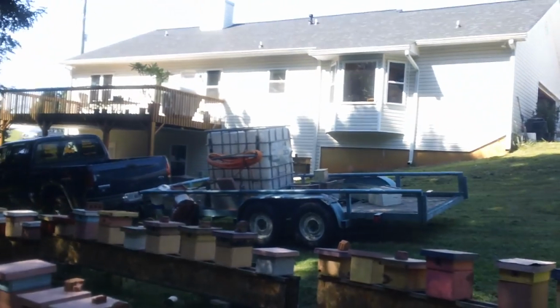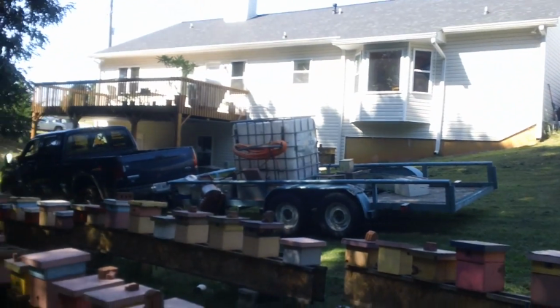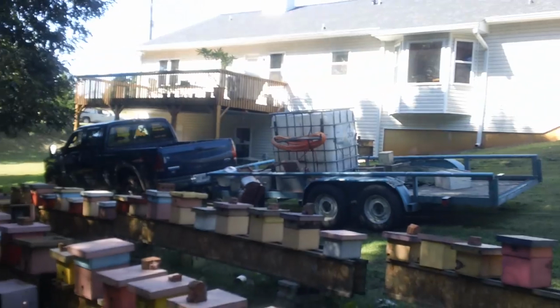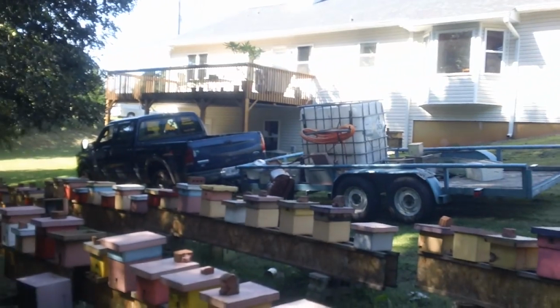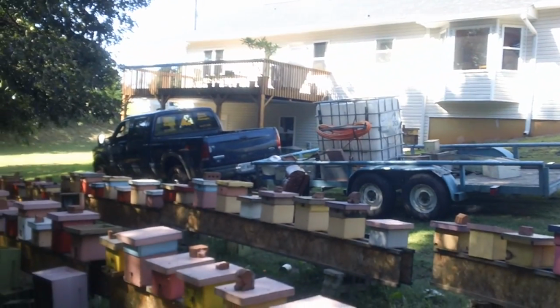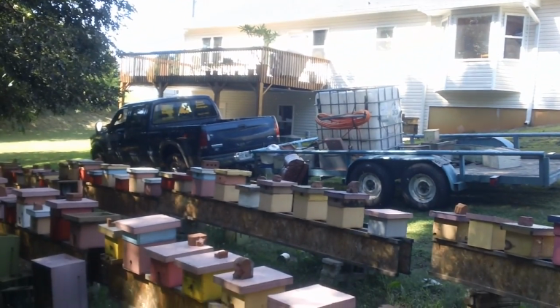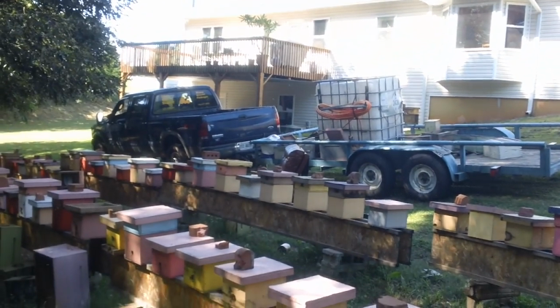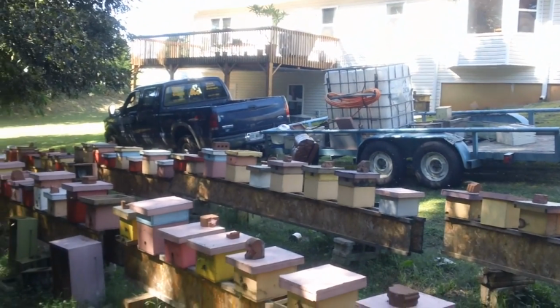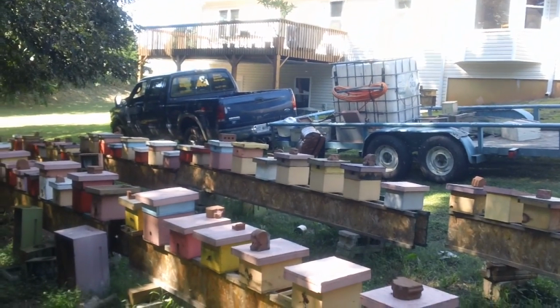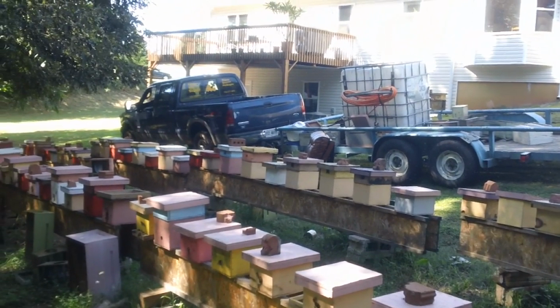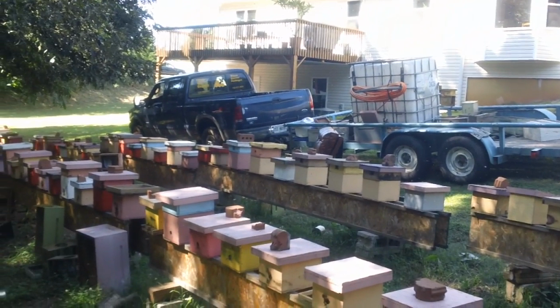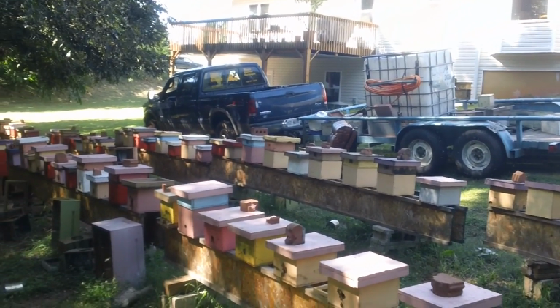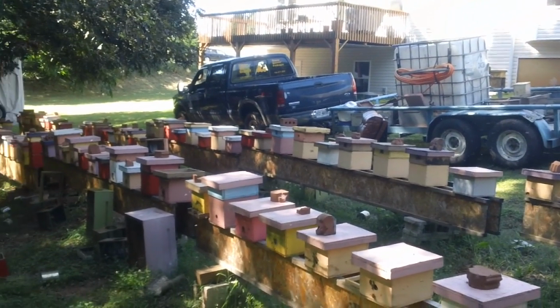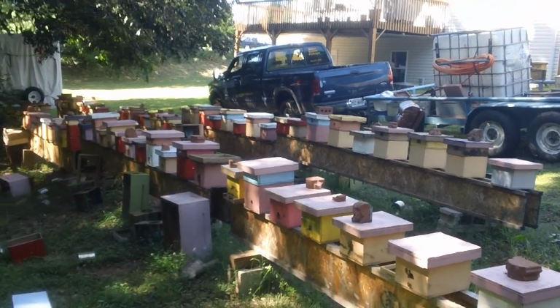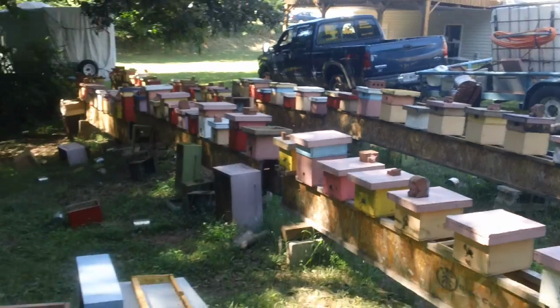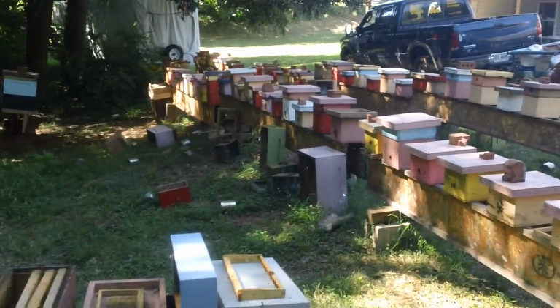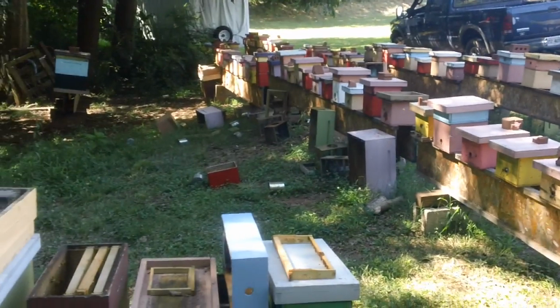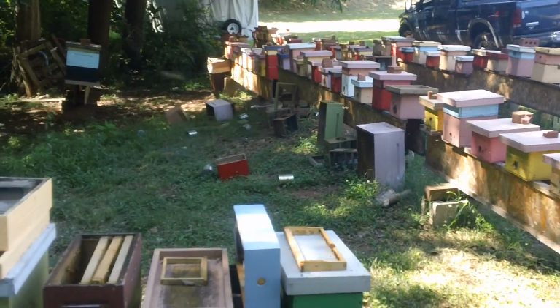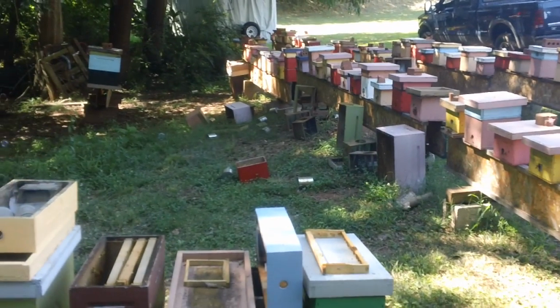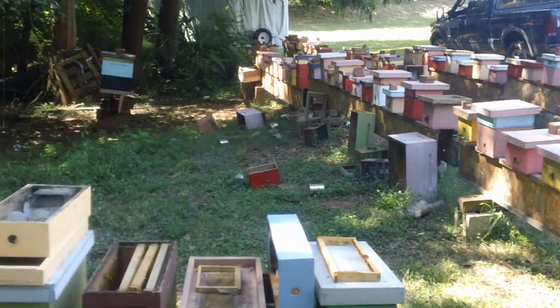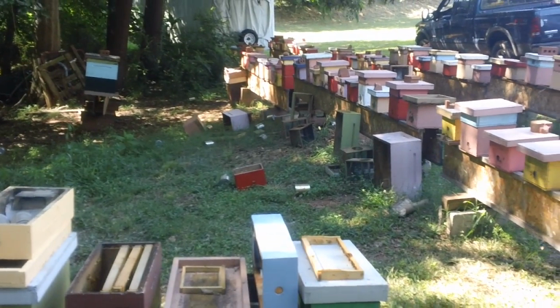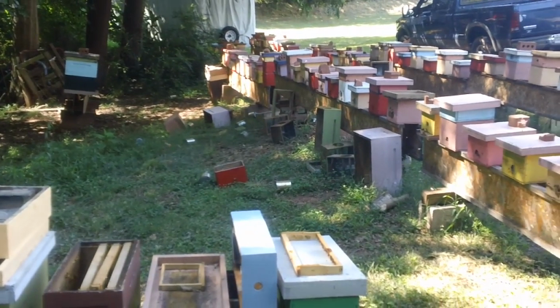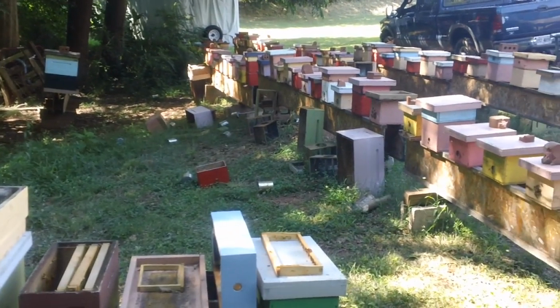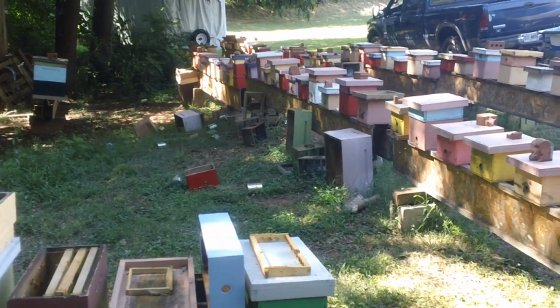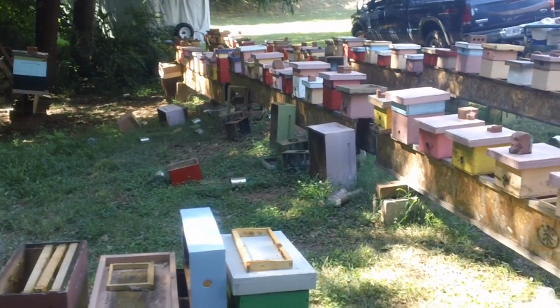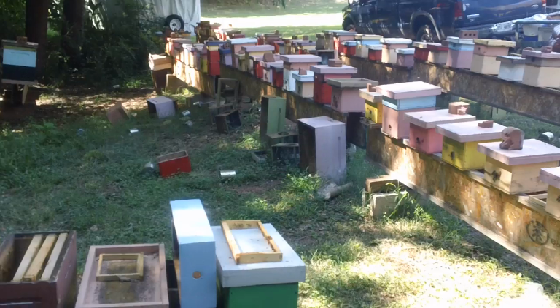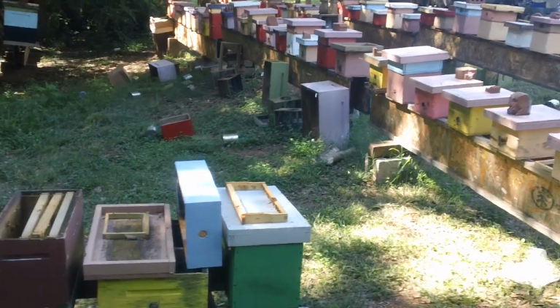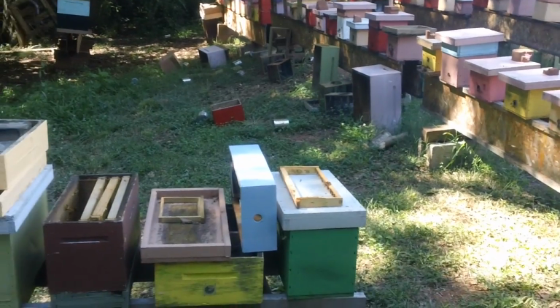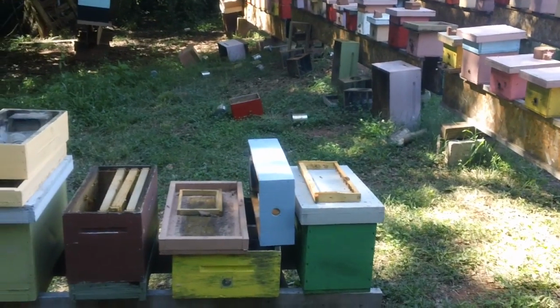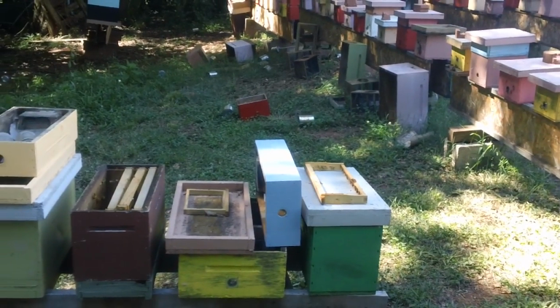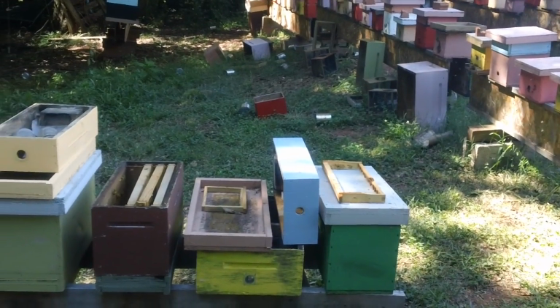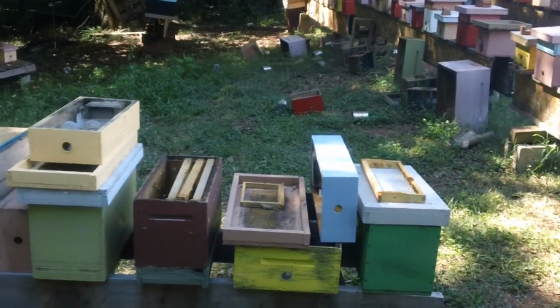They have the deck in the back with a hot tub there — the bees don't bother them. The bees are very active right now, smoking everywhere.